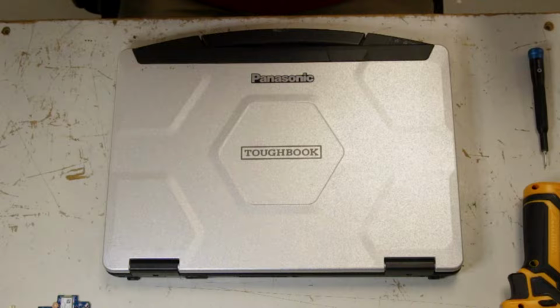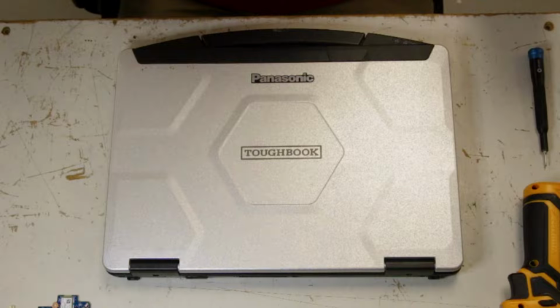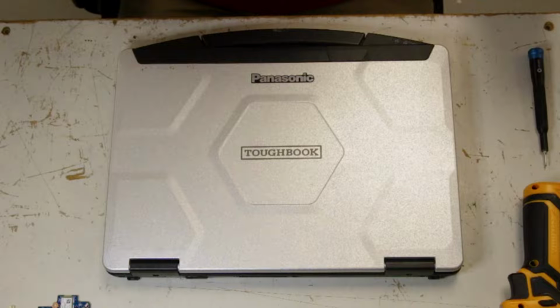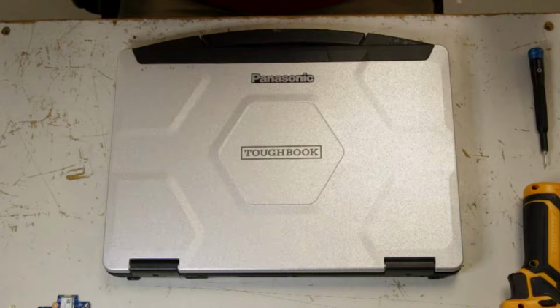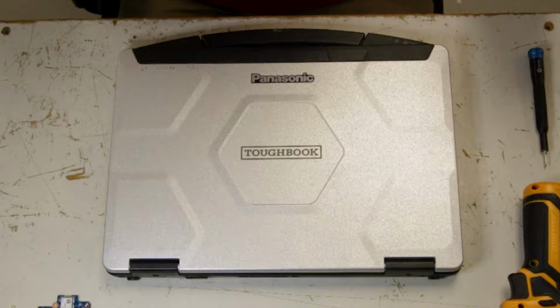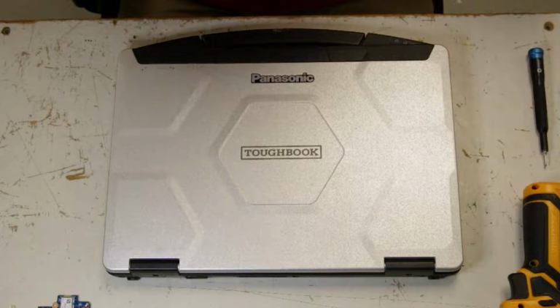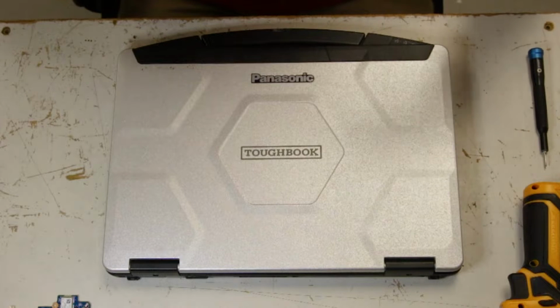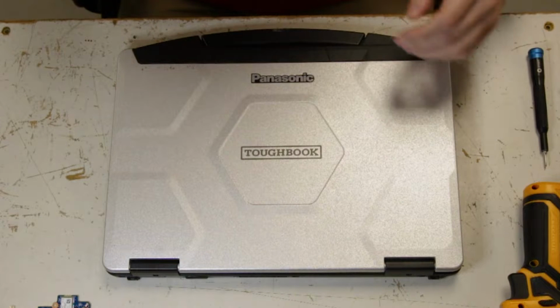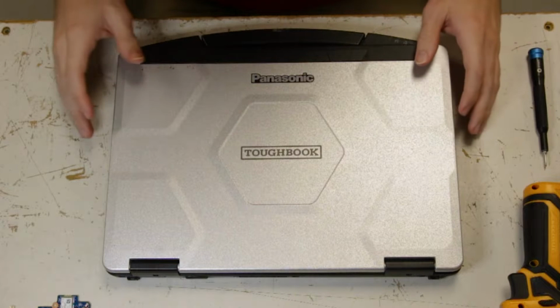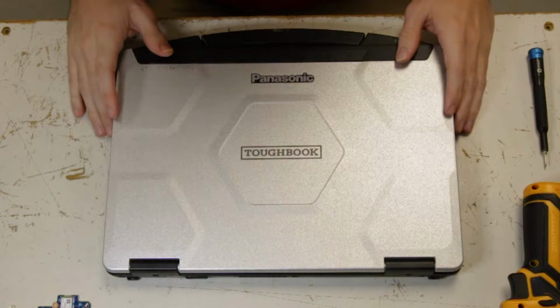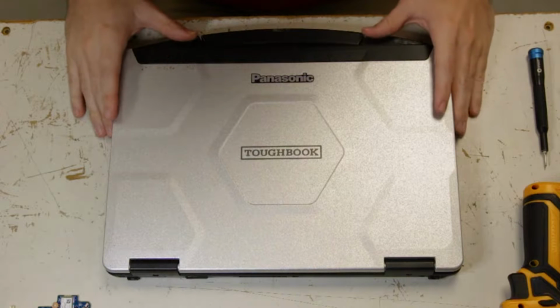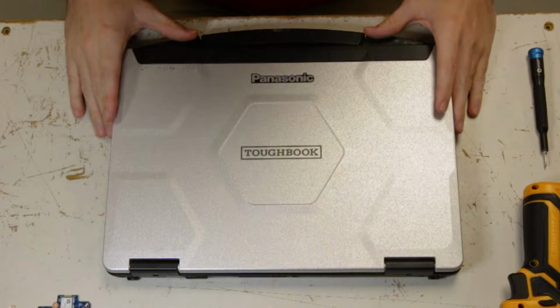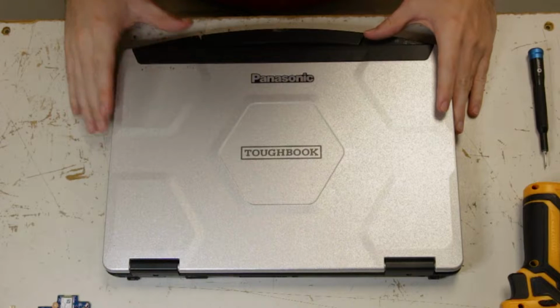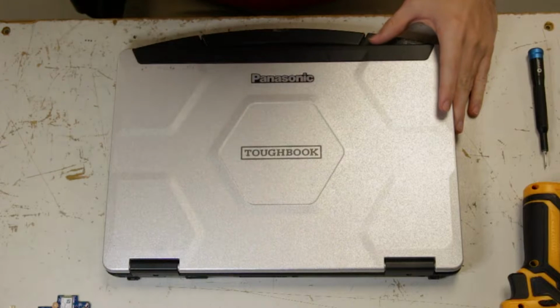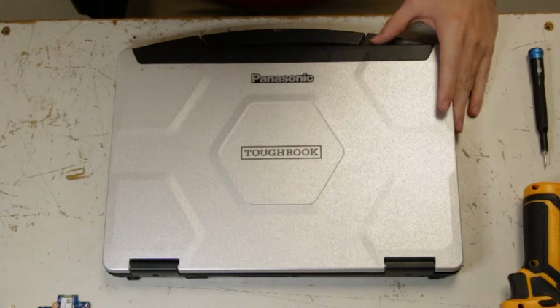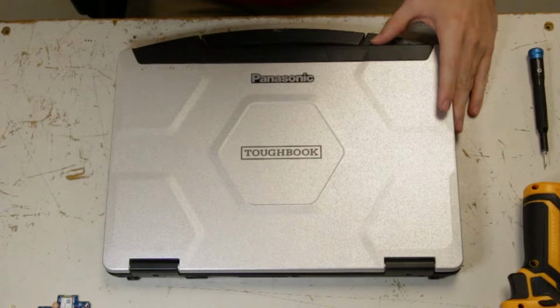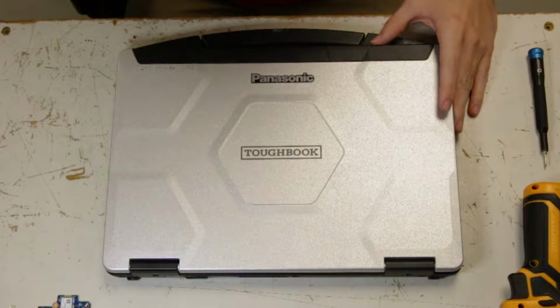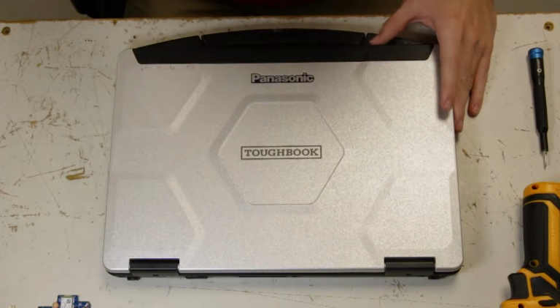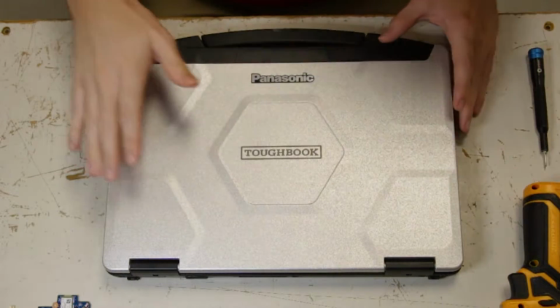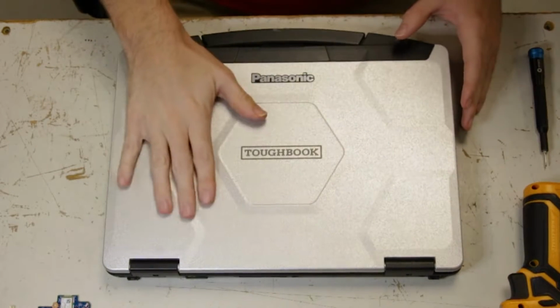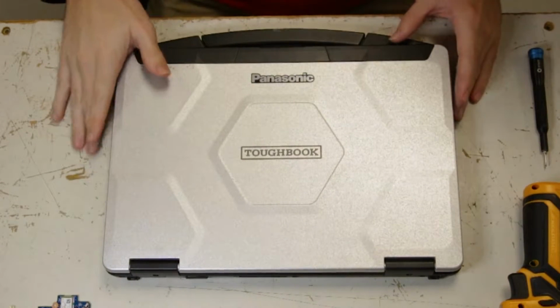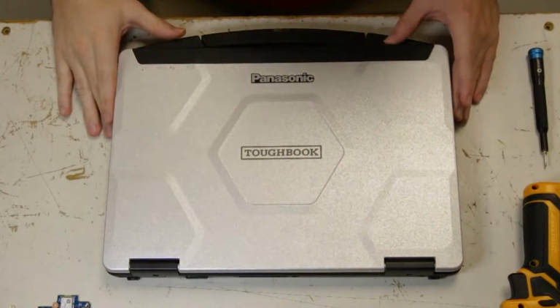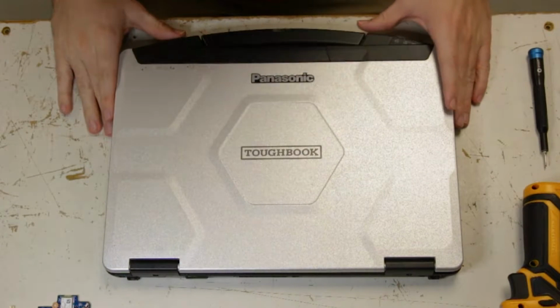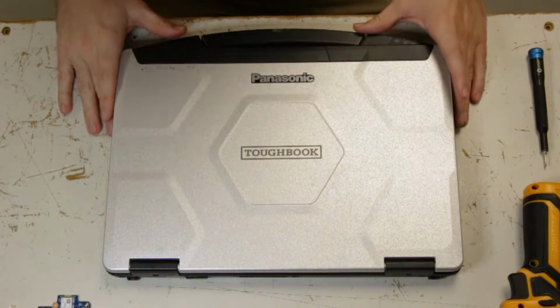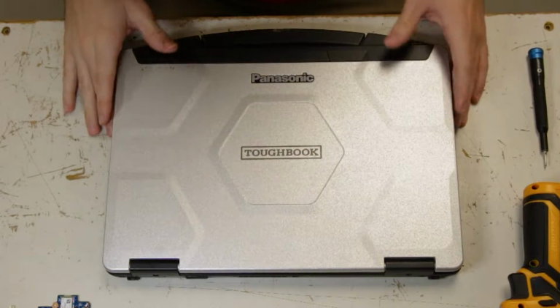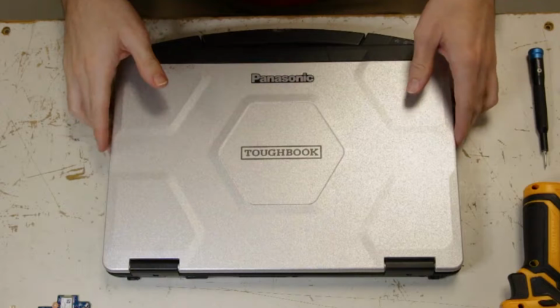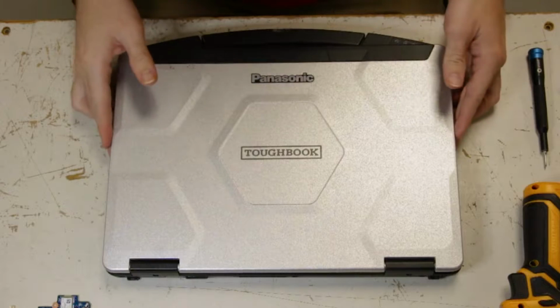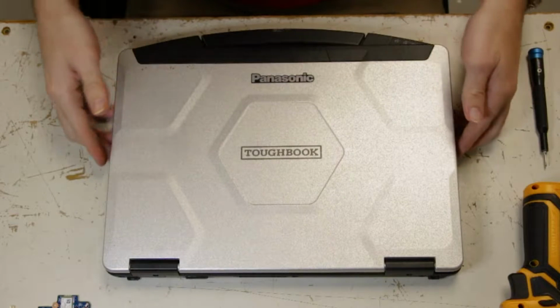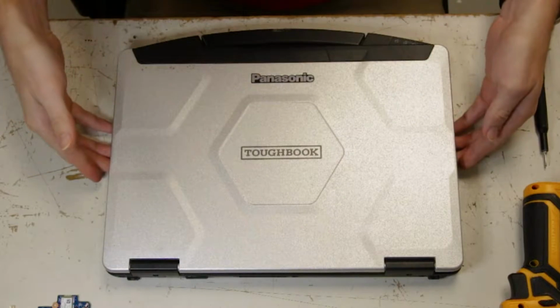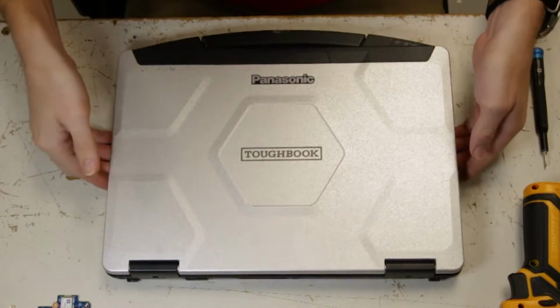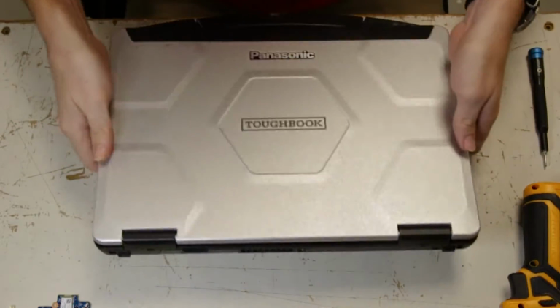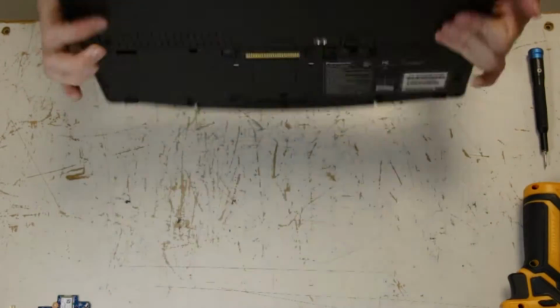This is Bob Johnson's Computer Stuff, and today we will be replacing the GPS in your Panasonic Toughbook CF-54. I think this works for the MK1 and MK2. The first thing you want to do is flip the unit over.